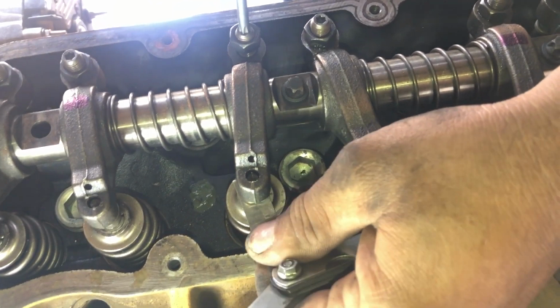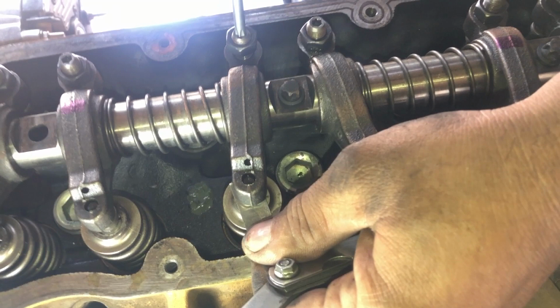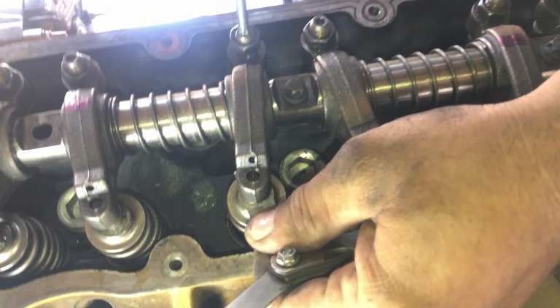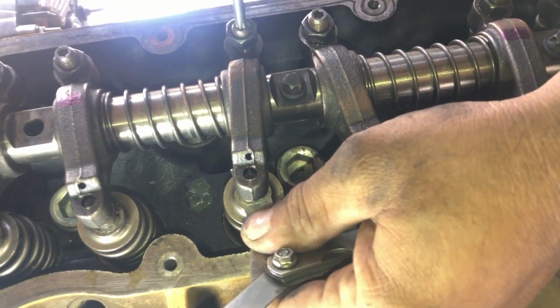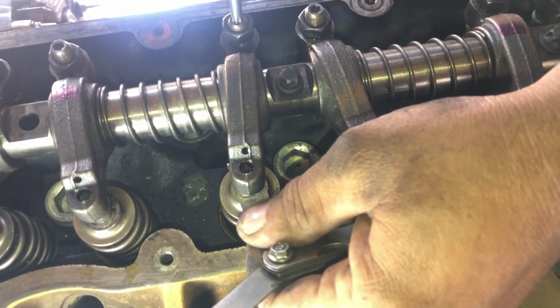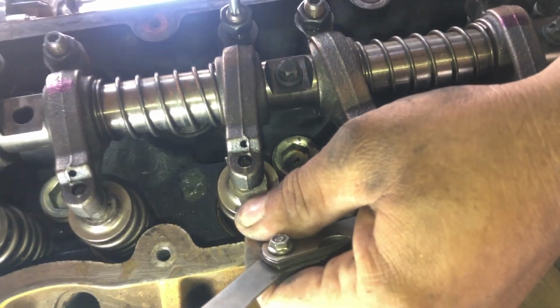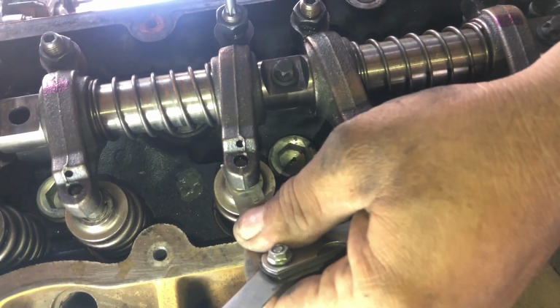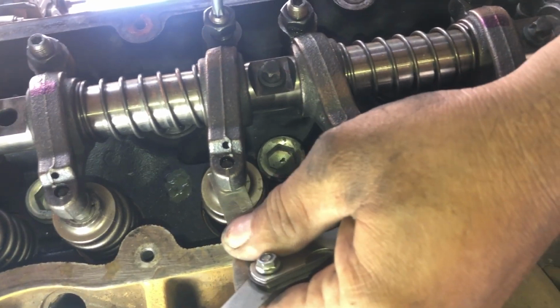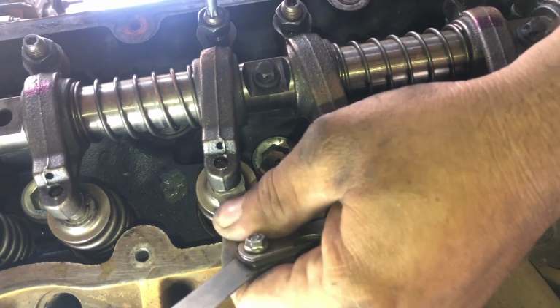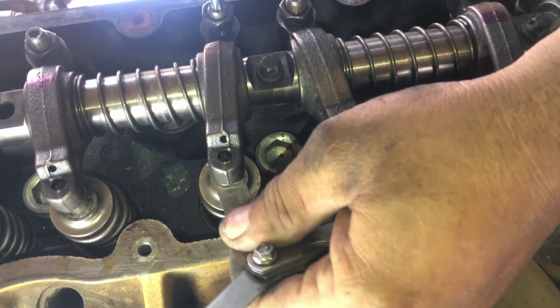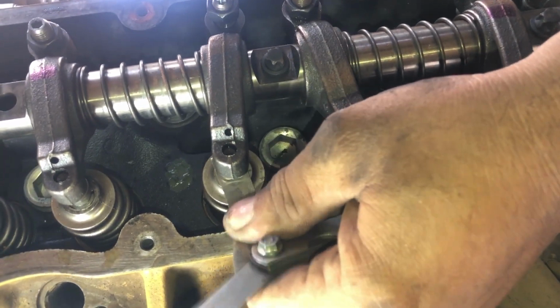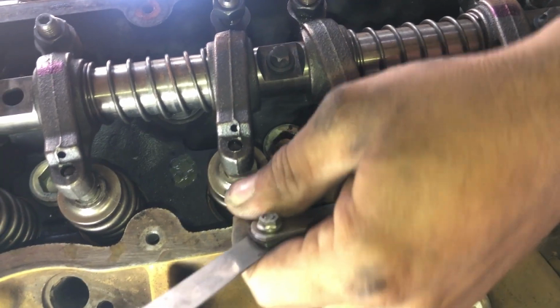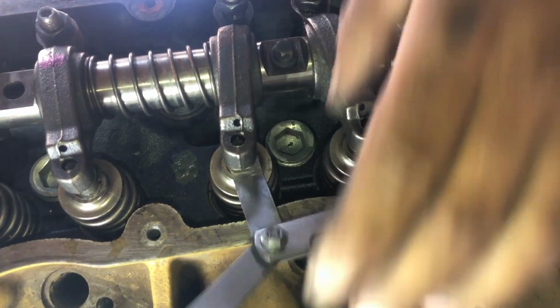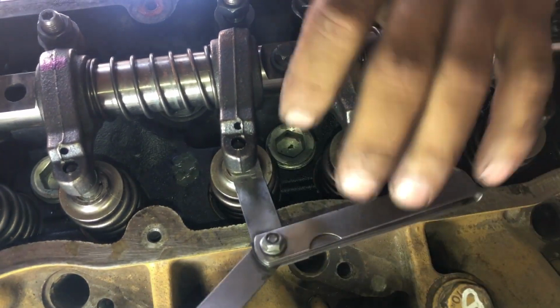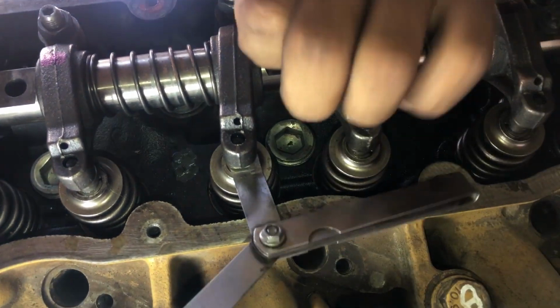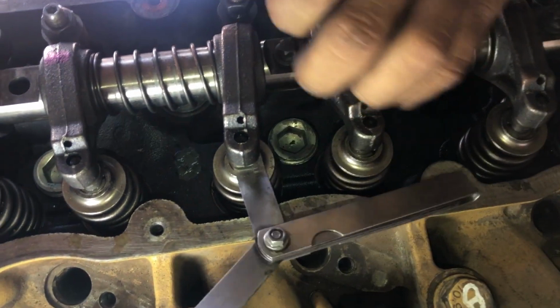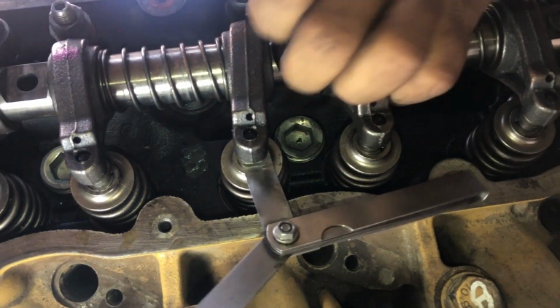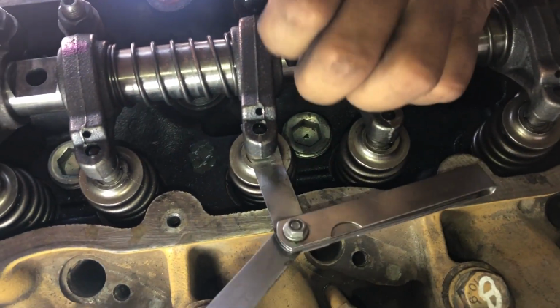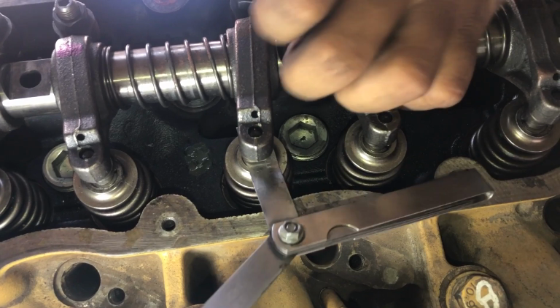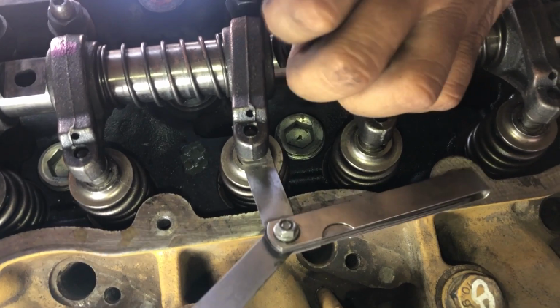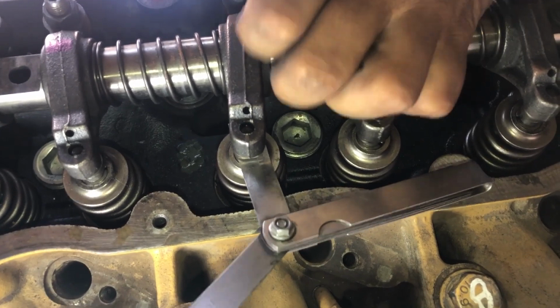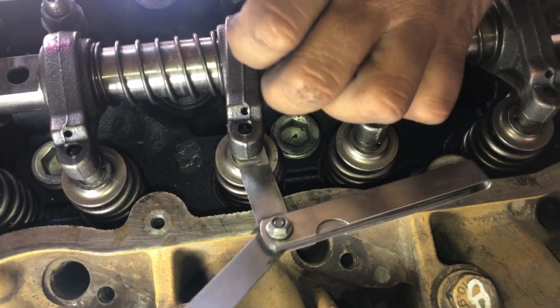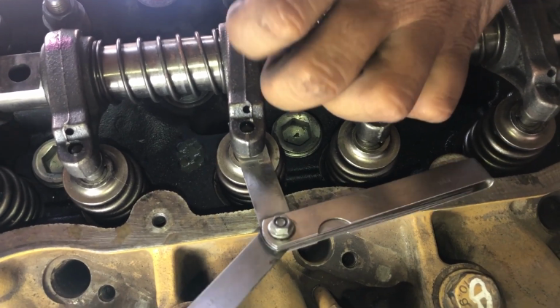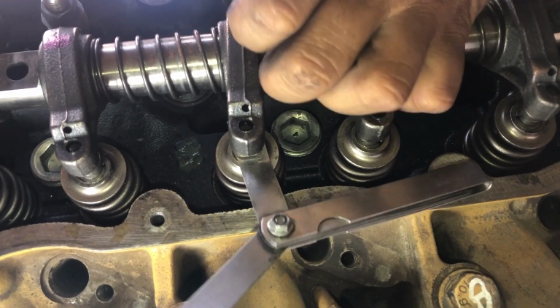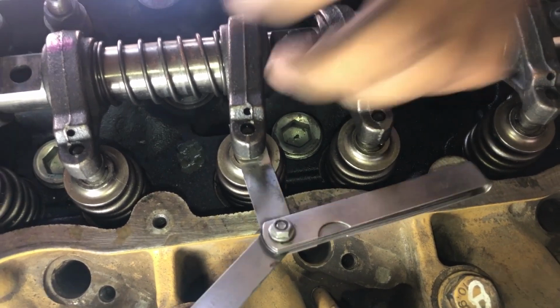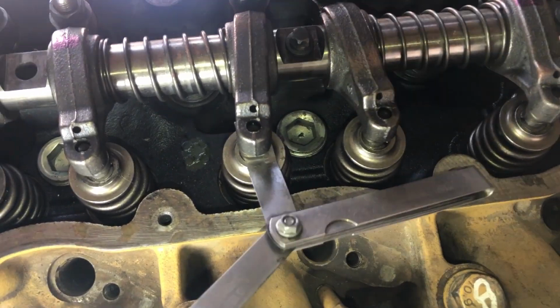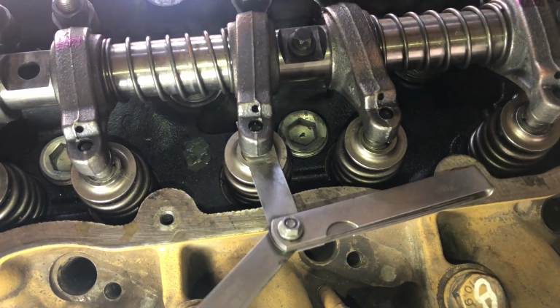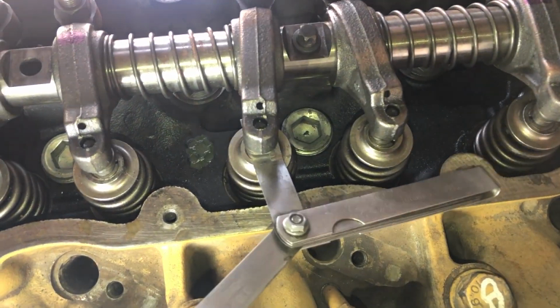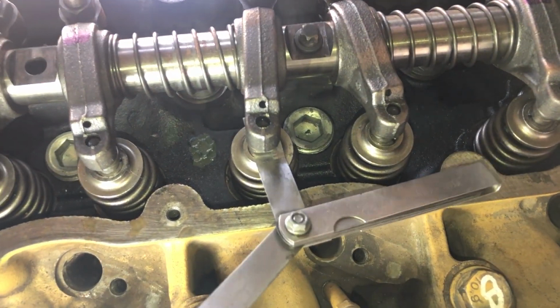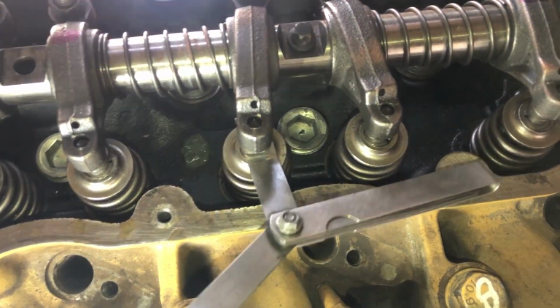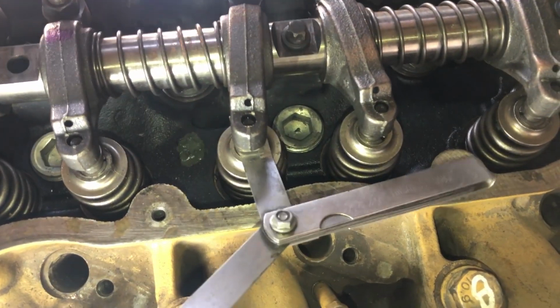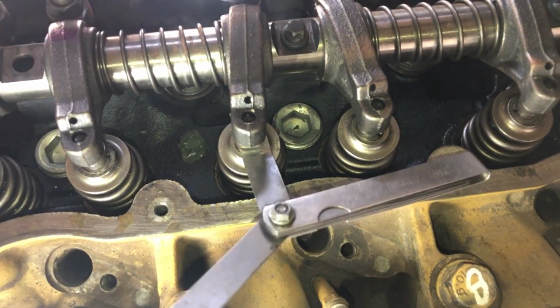The valve clearance for the intake valve is 0.20 mm. Practice the dragging movement on the feeler gauge to bring perfection in the technique of valve adjustment.